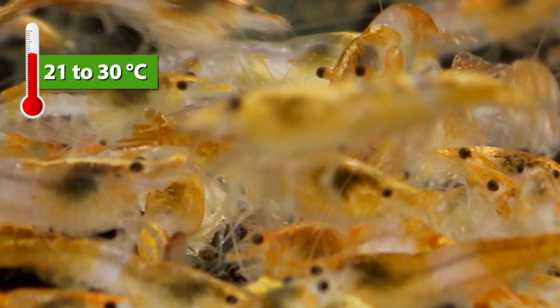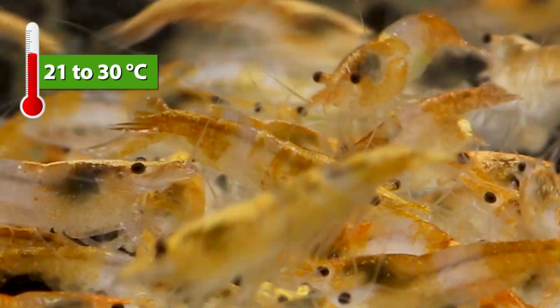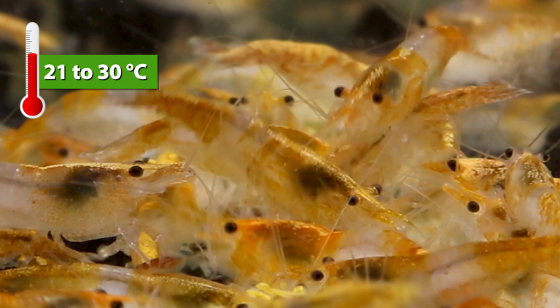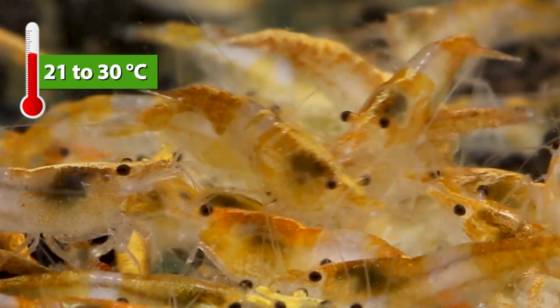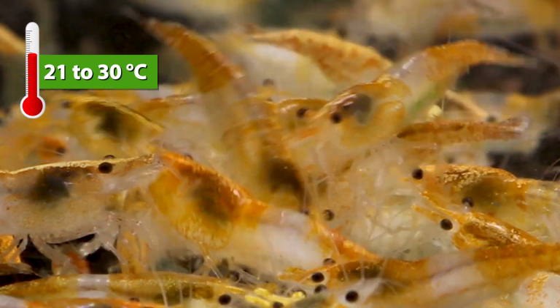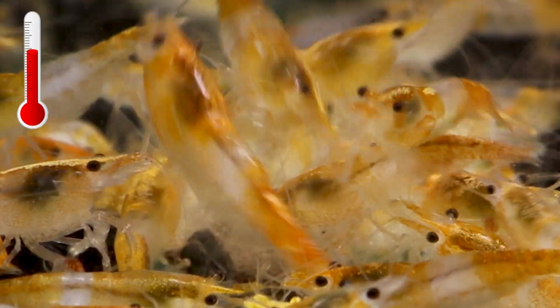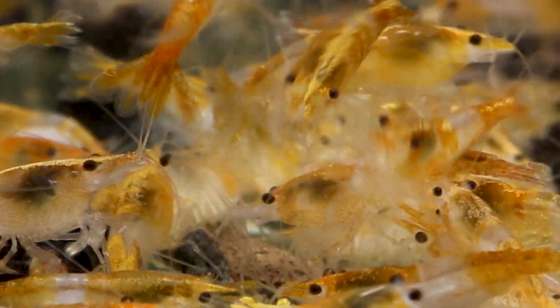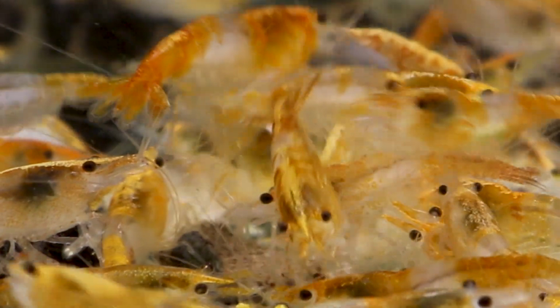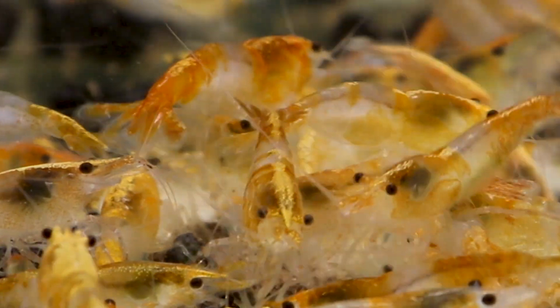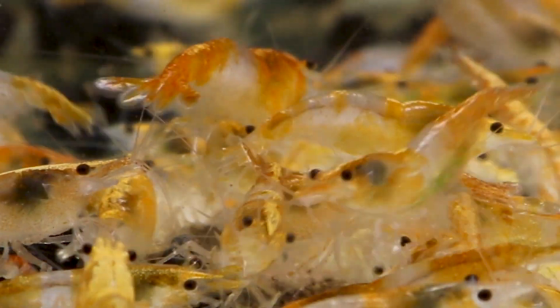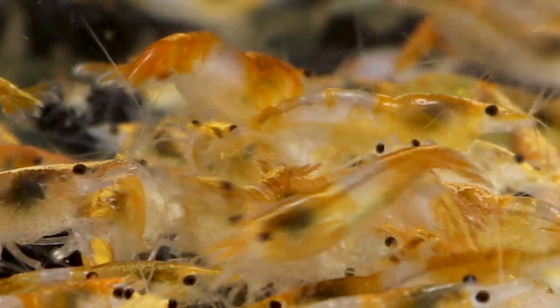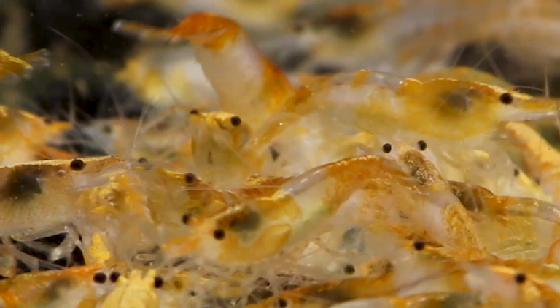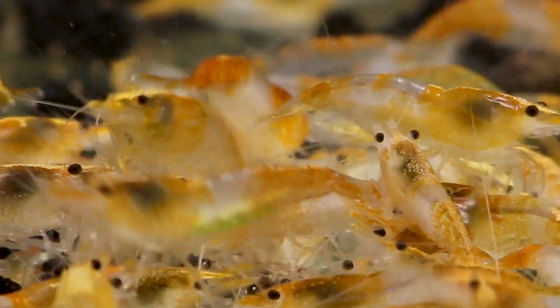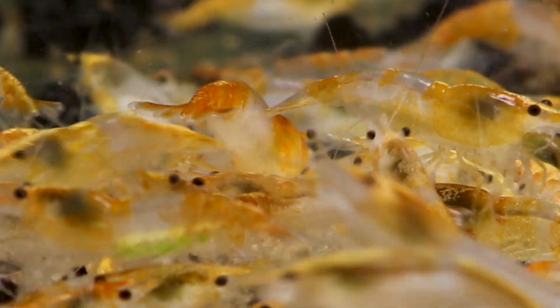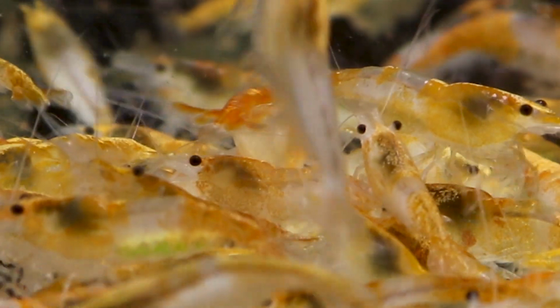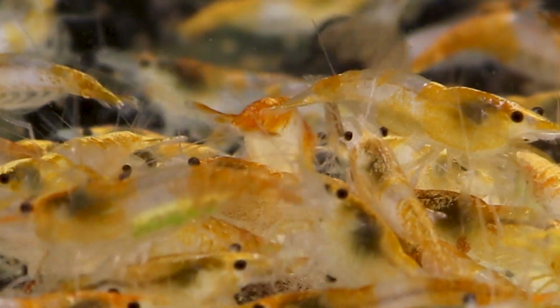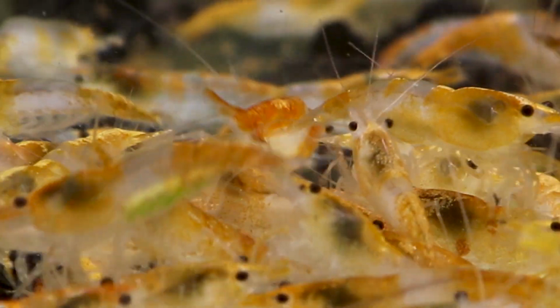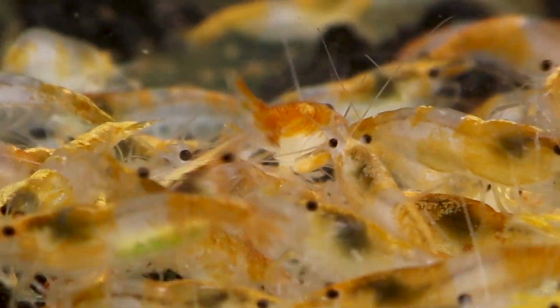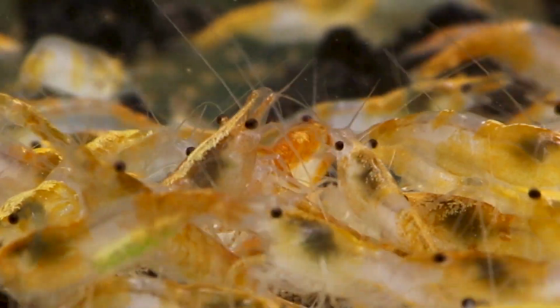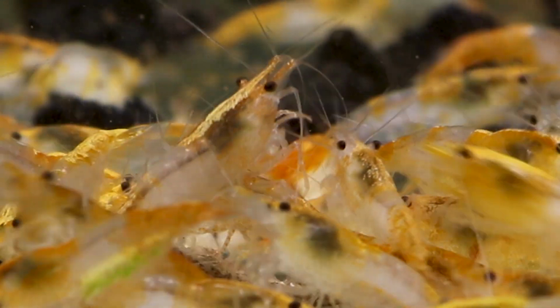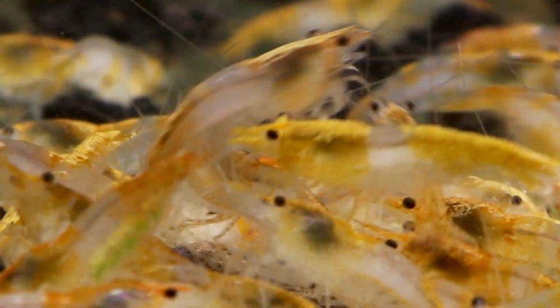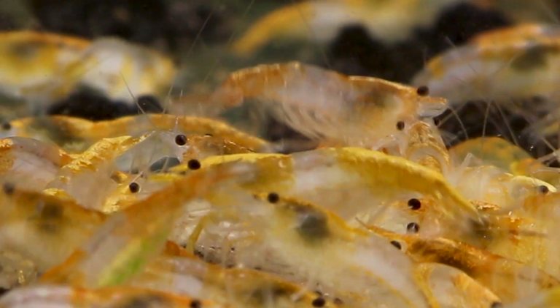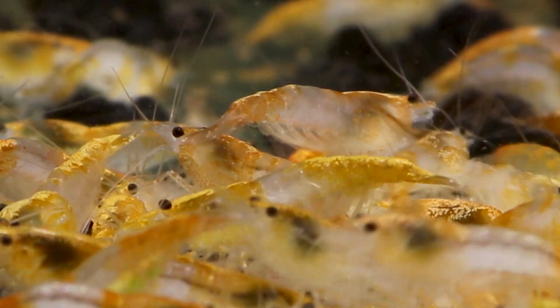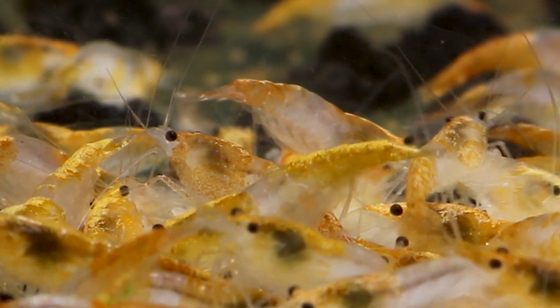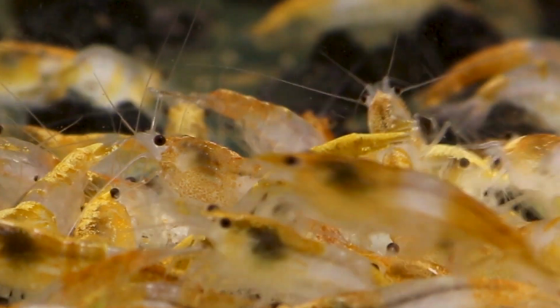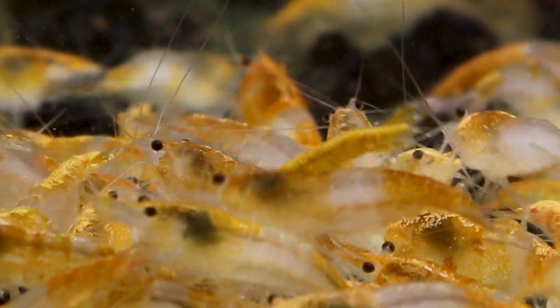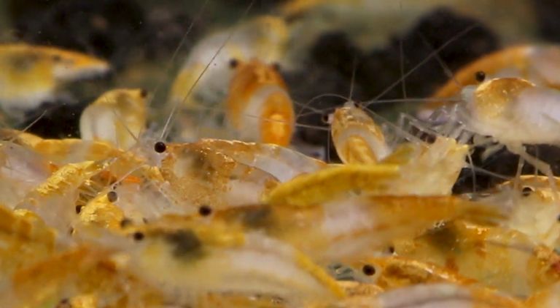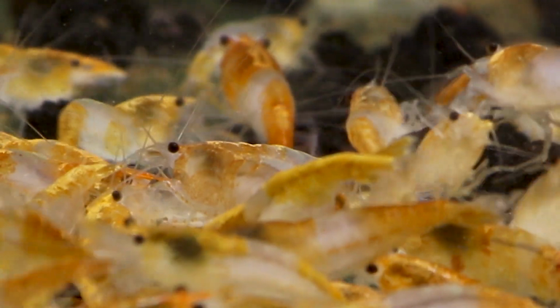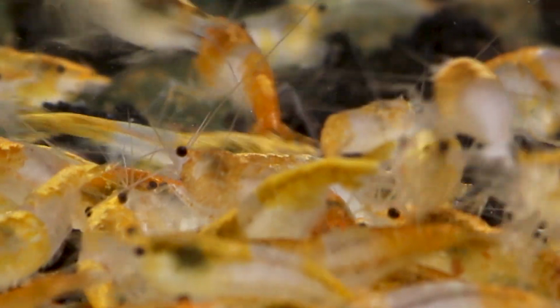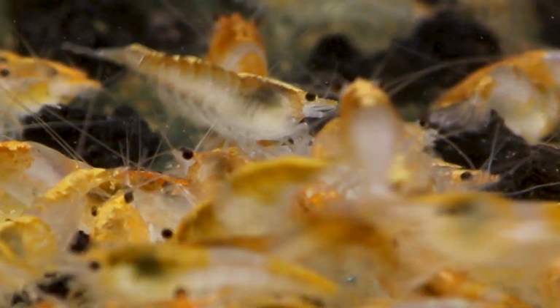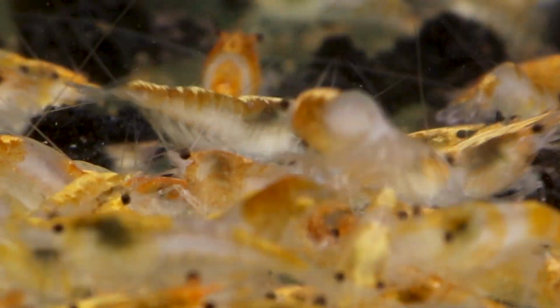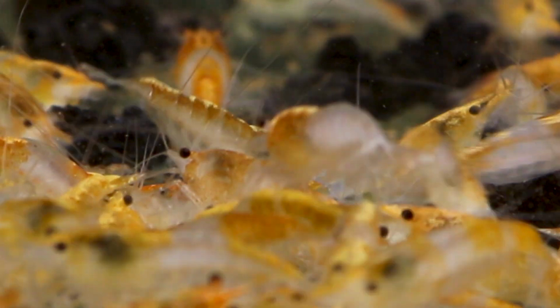You can keep Caridina Shrimp variety with Rilli Shrimps and chances are they will interbreed and give some colored shrimp varieties, but there will be some water parameters you need to manage because Neocaridina and Caridina require different water parameters.